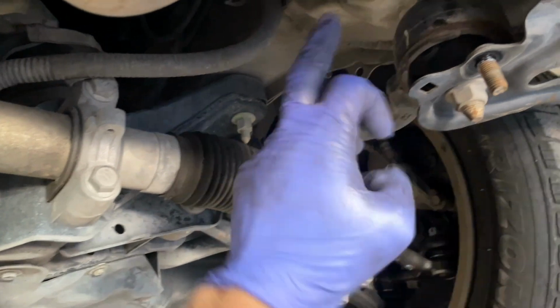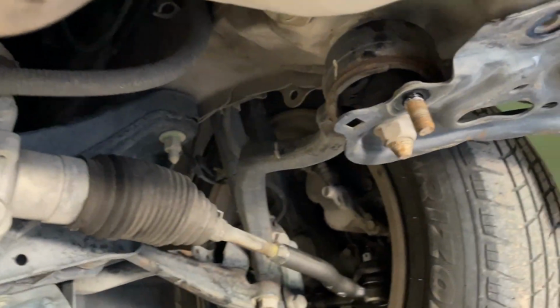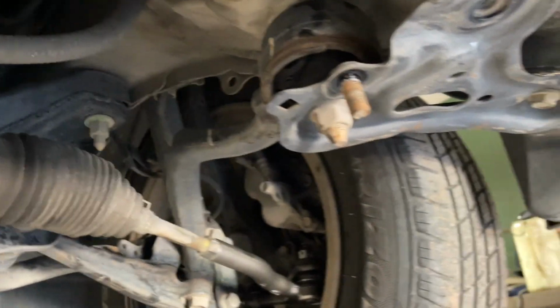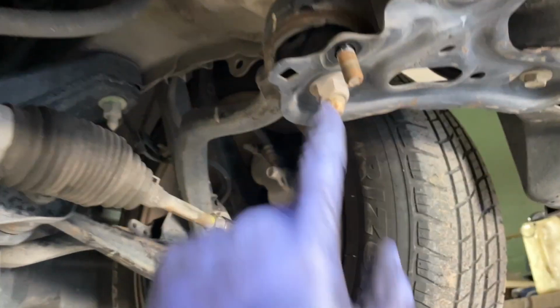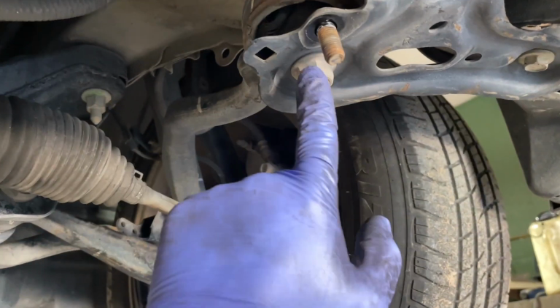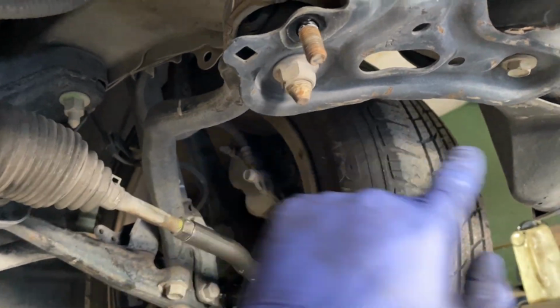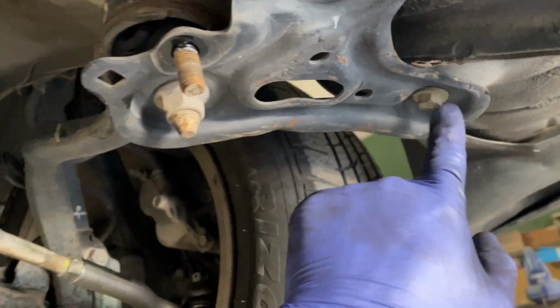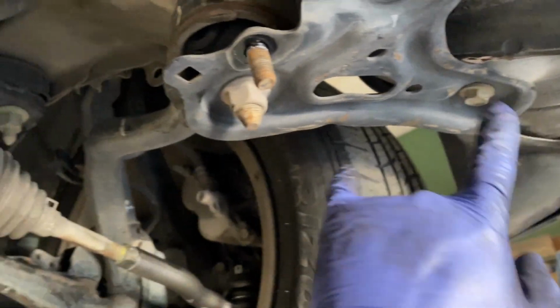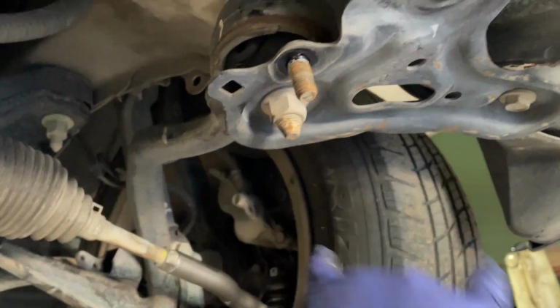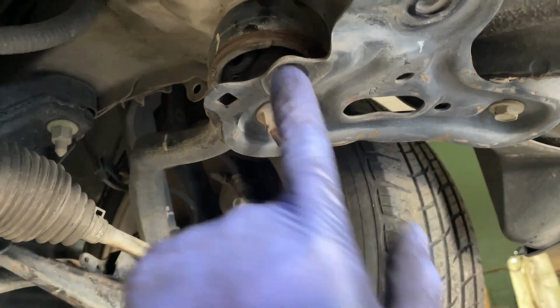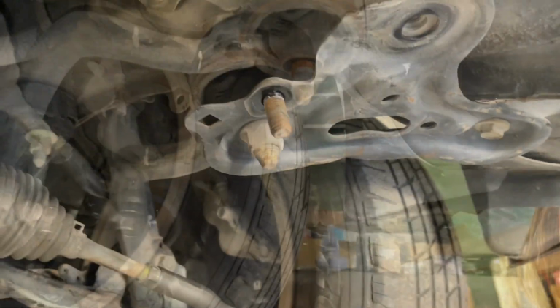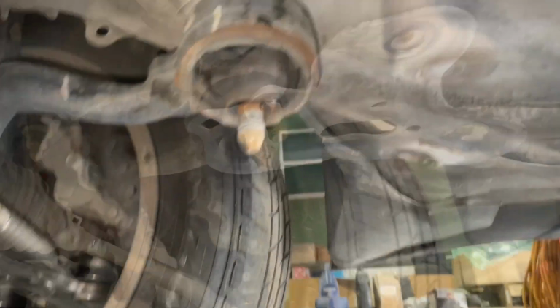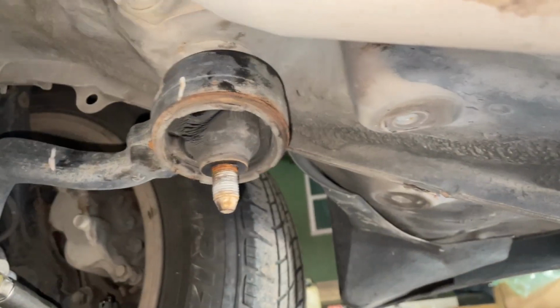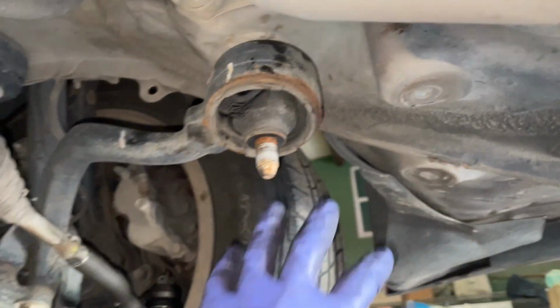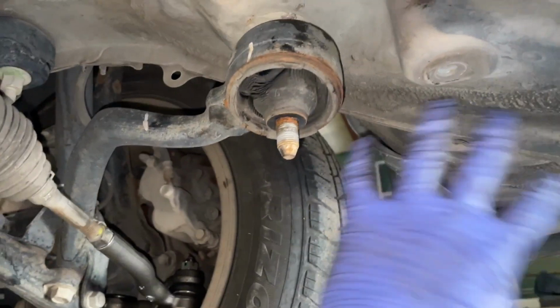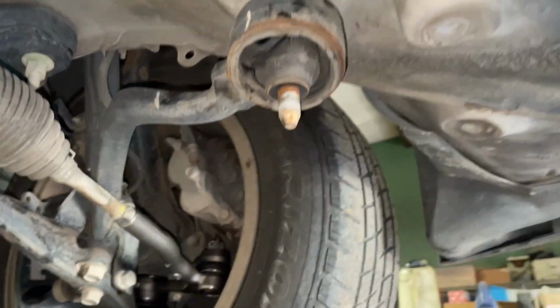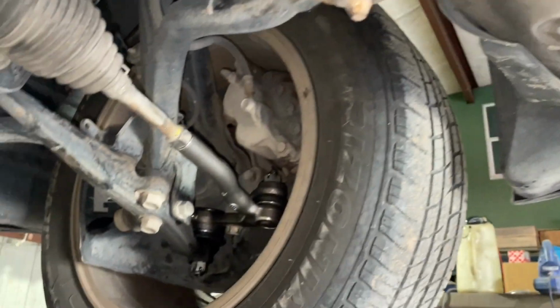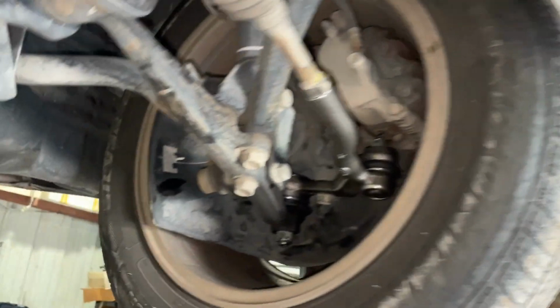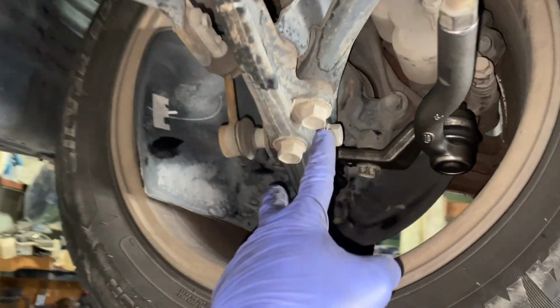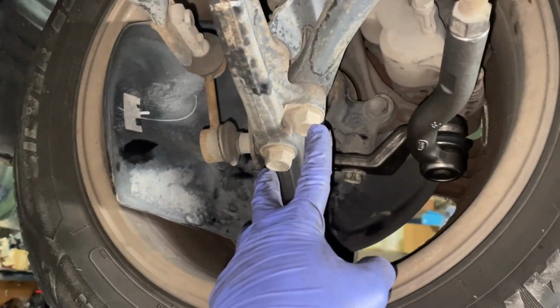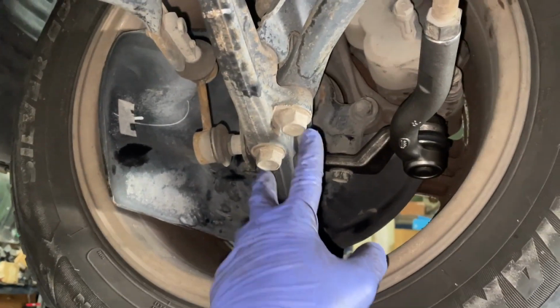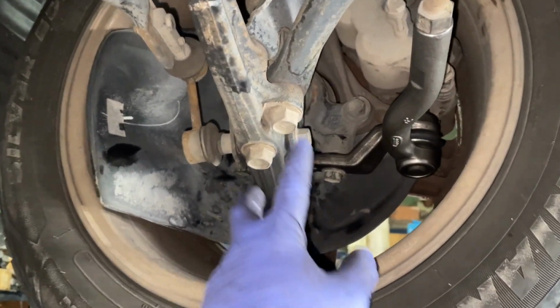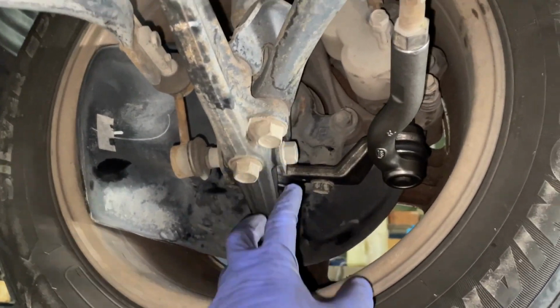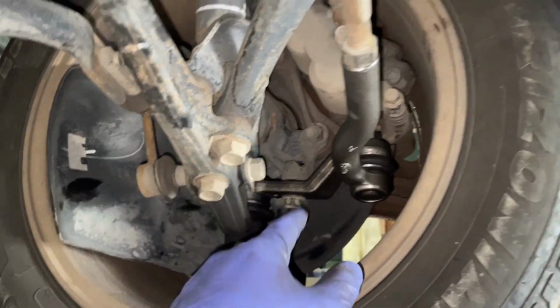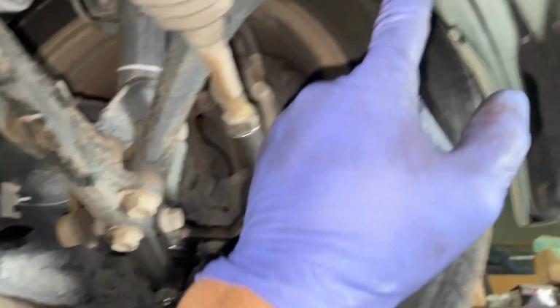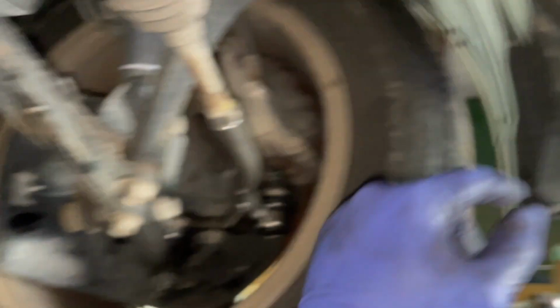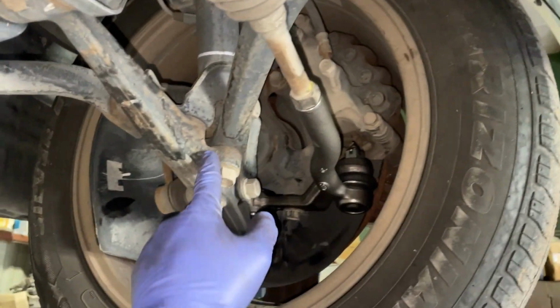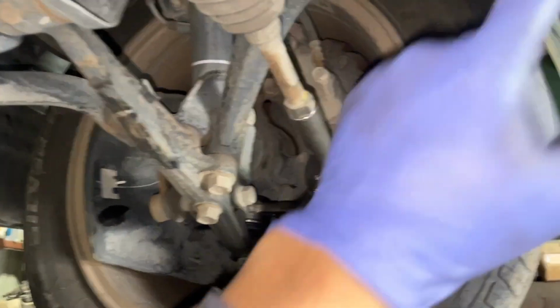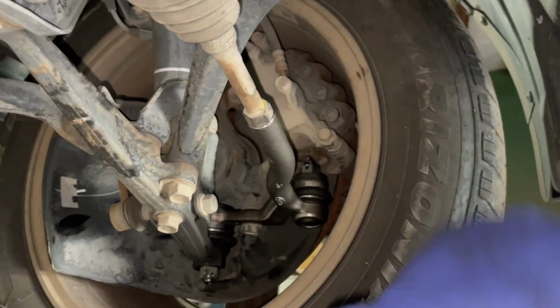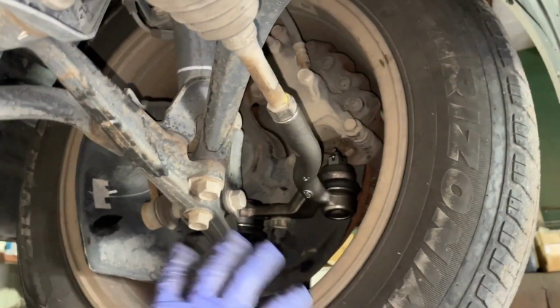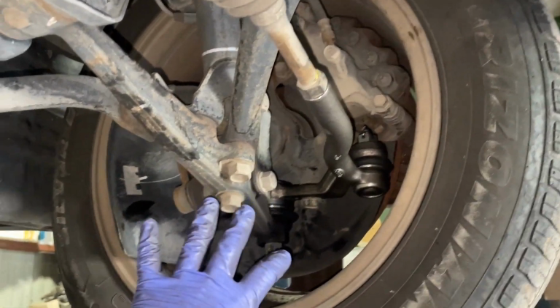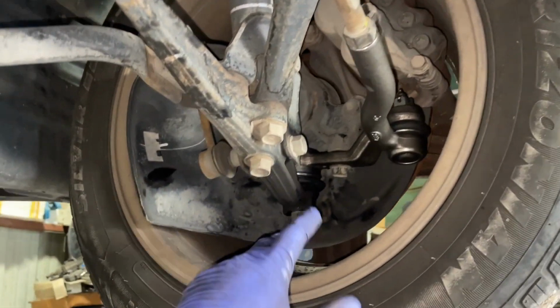So let's go ahead and start getting this off. This is going to be number 19, number 14. Let's go ahead and move those two and see what we want. Now with all this removed, we're going to come over here to the number 19 bolts, pull these out, and go ahead and slide this control arm out.